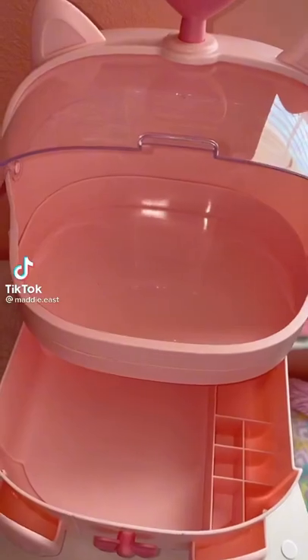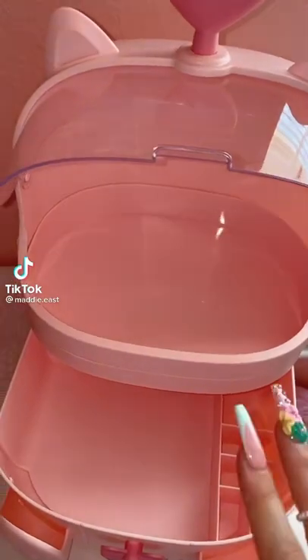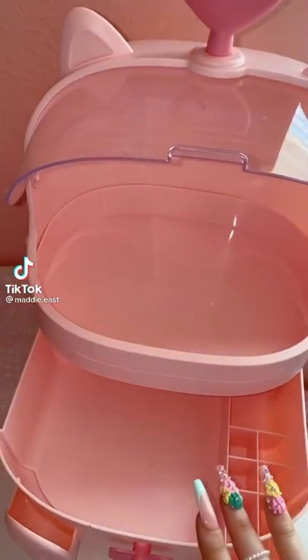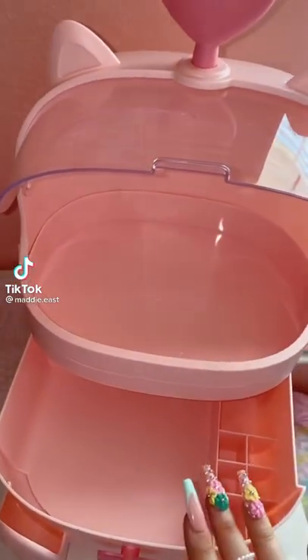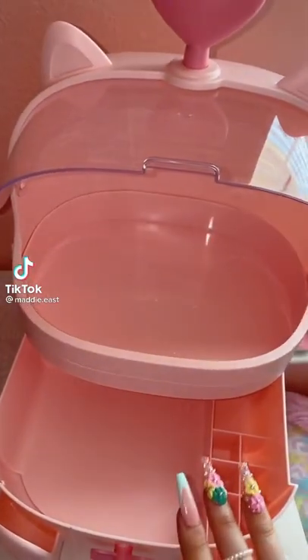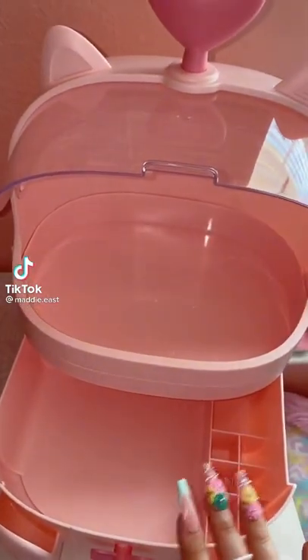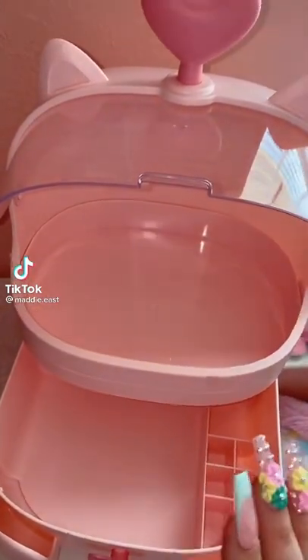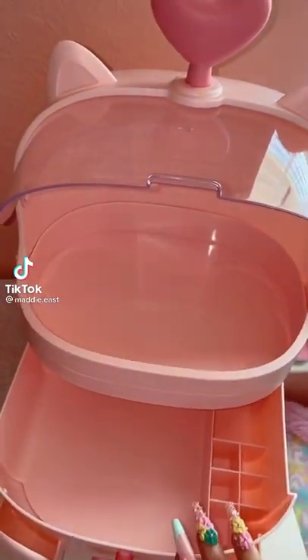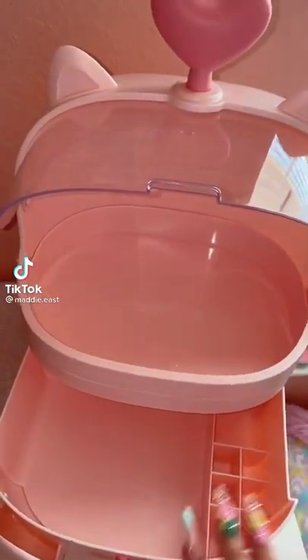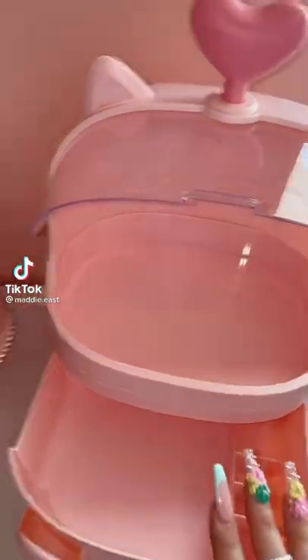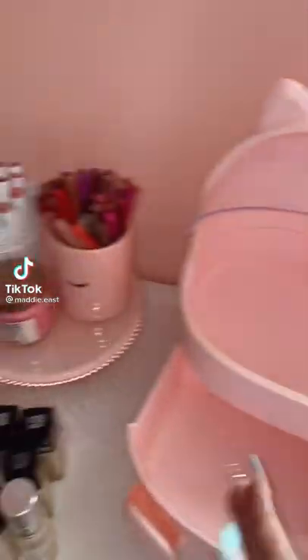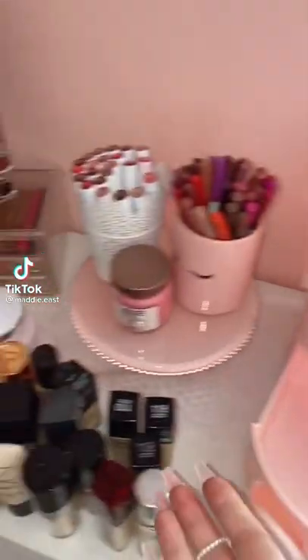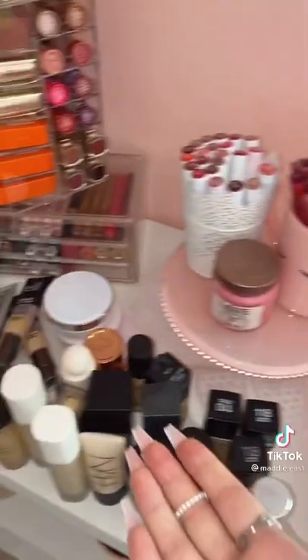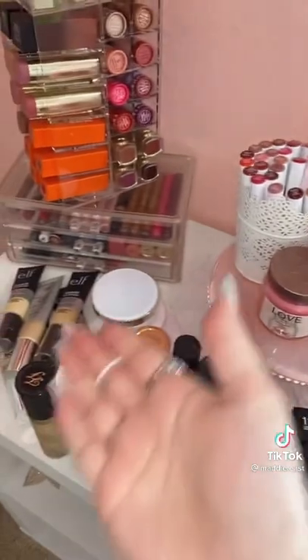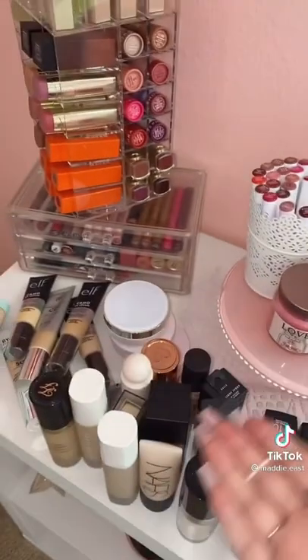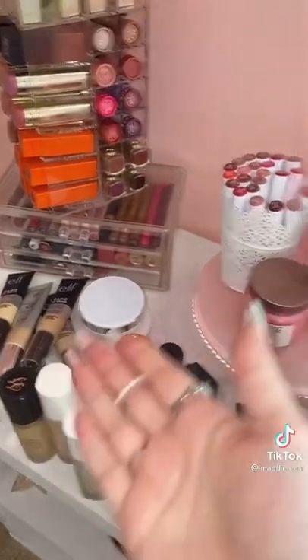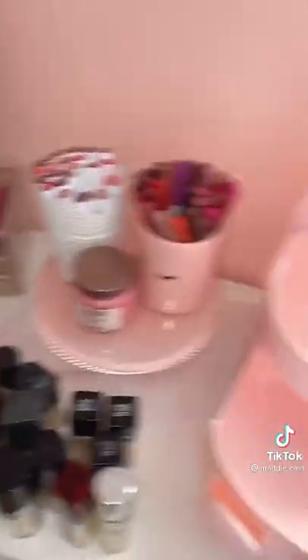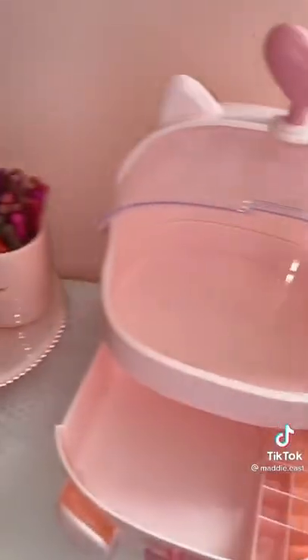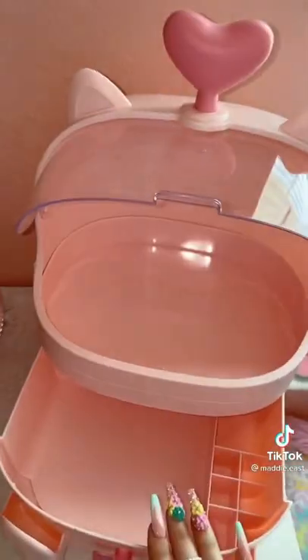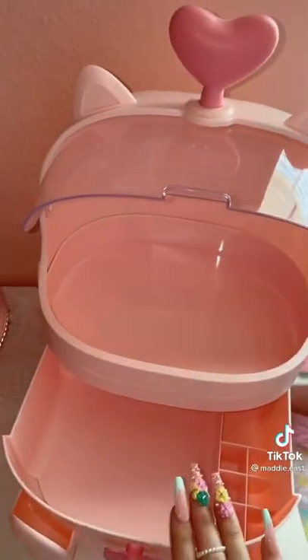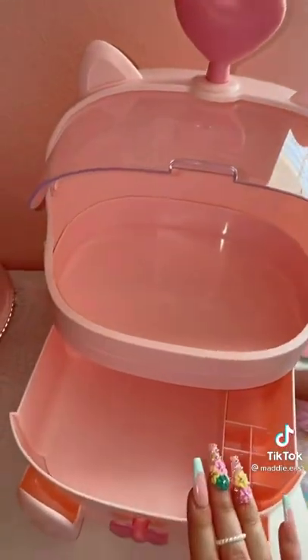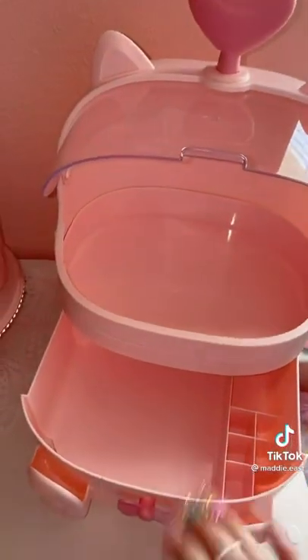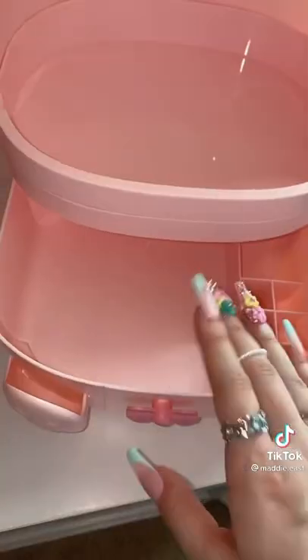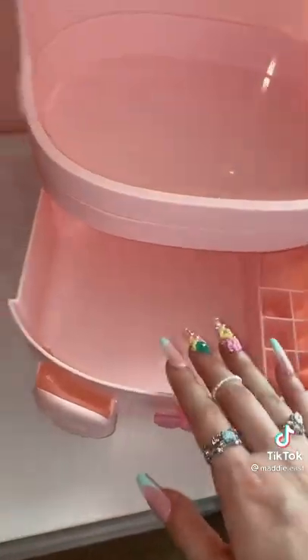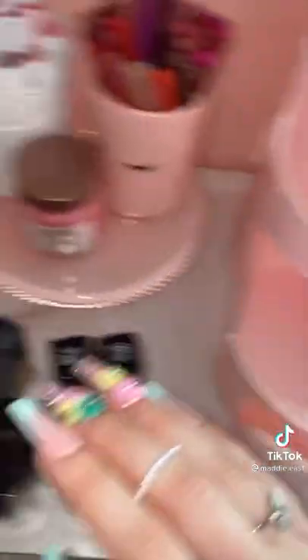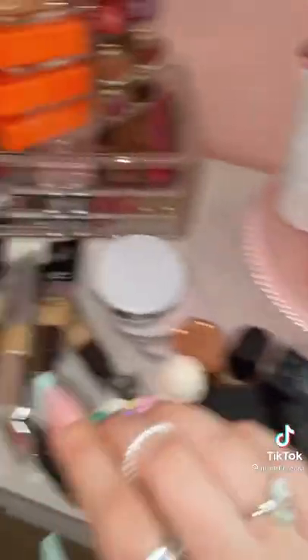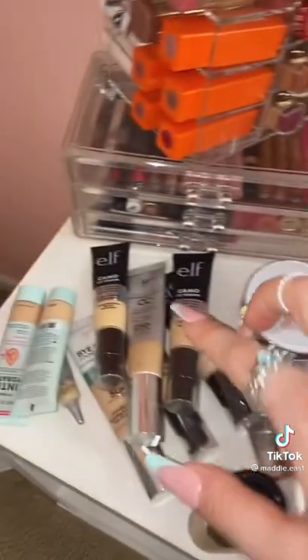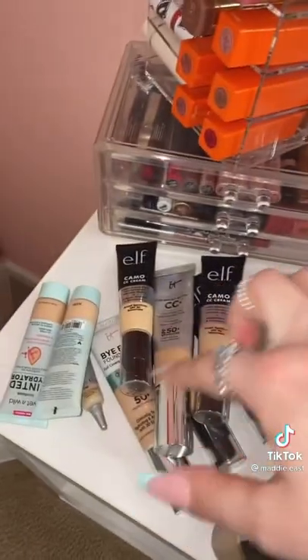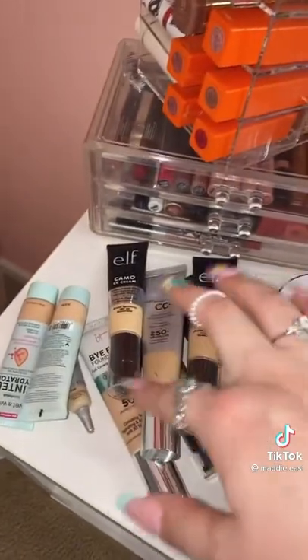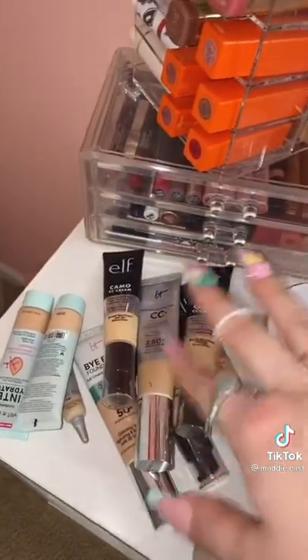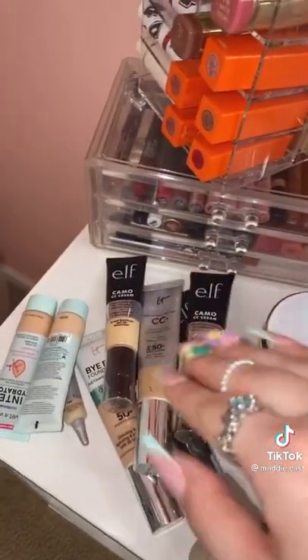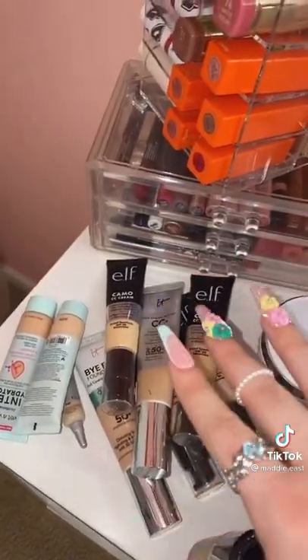I just got this organizer in the mail from AliExpress, so I decided to reorganize my foundations and stuff in there, so let's go ahead and do that. In this drawer, I'm going to put these products that don't really stand up well.